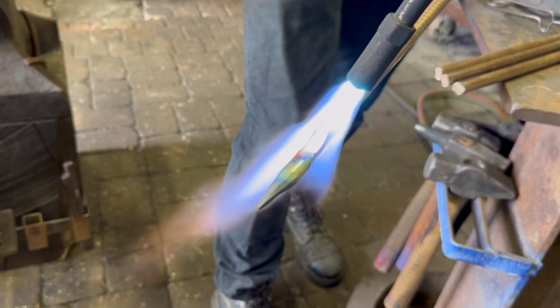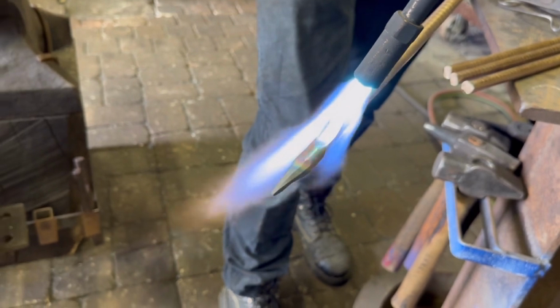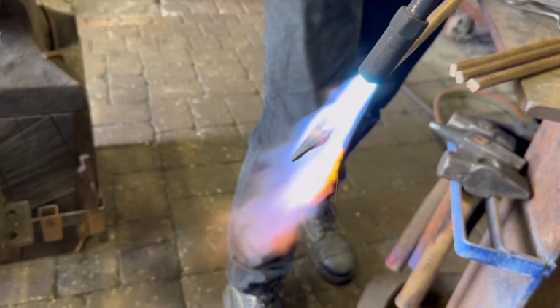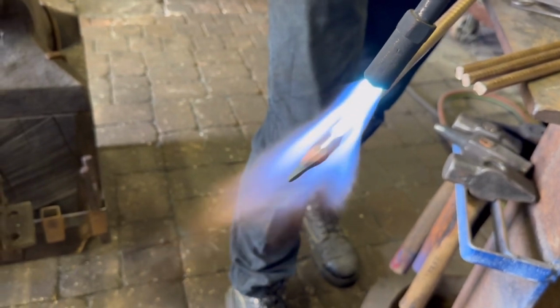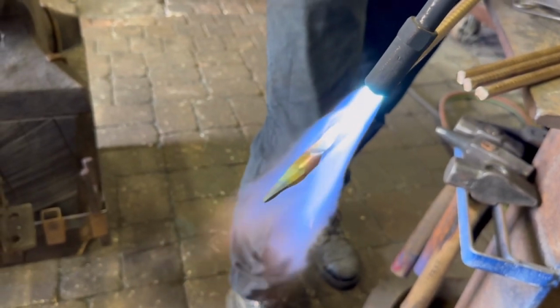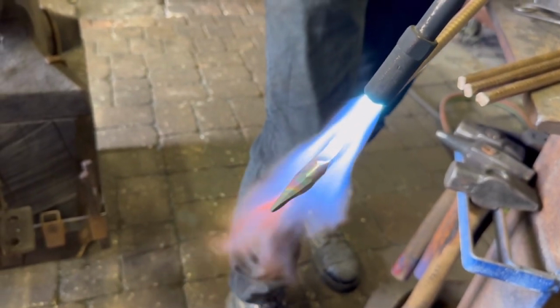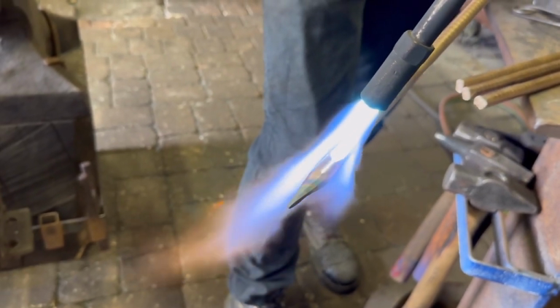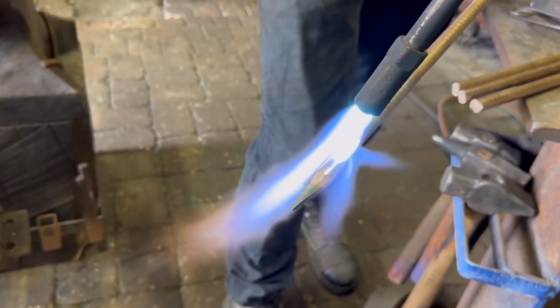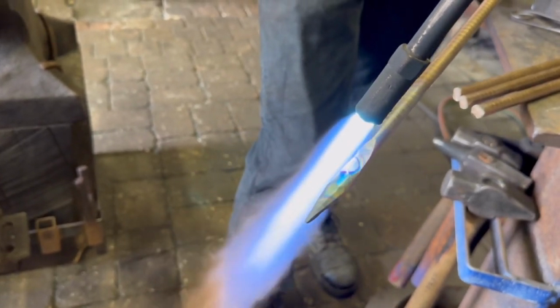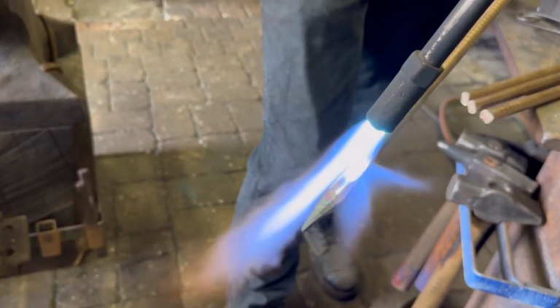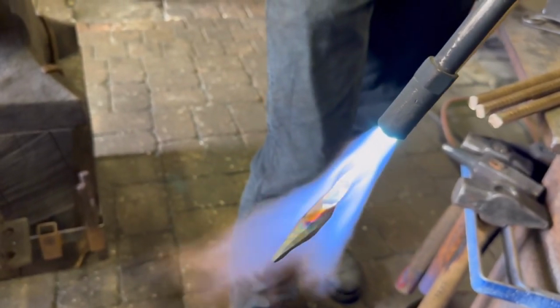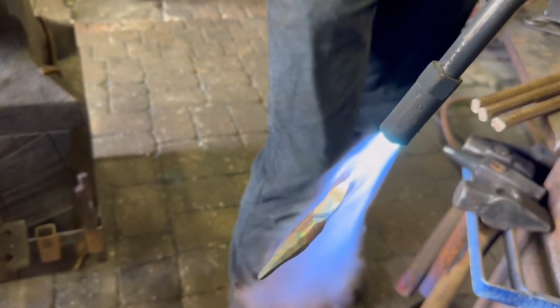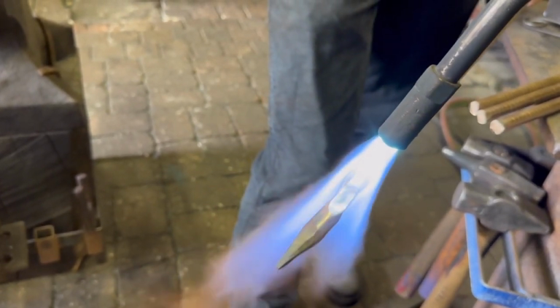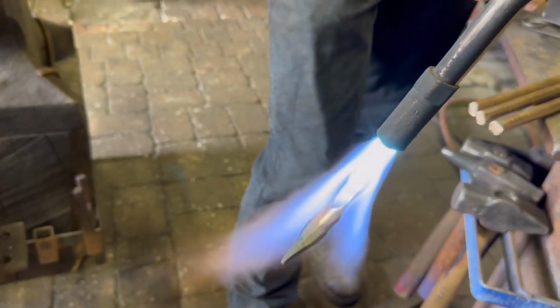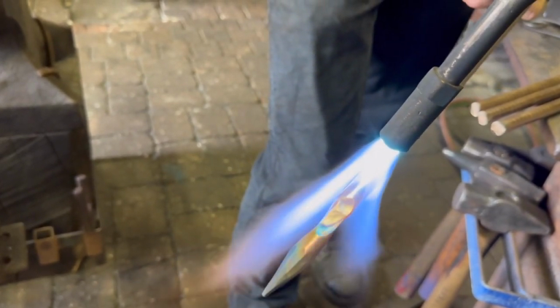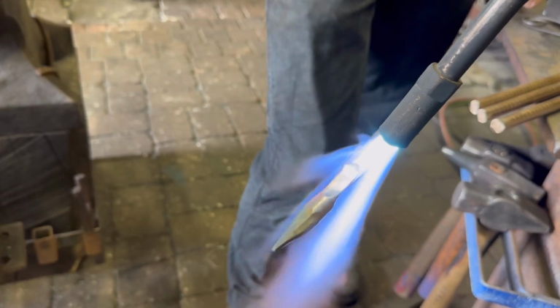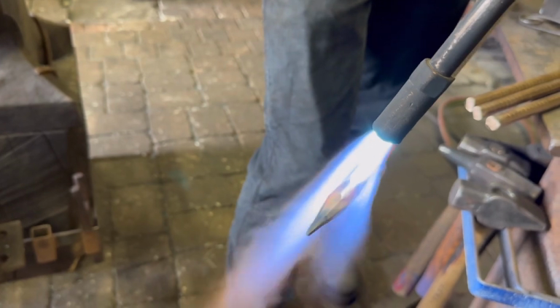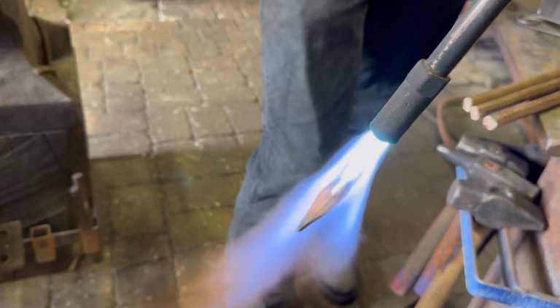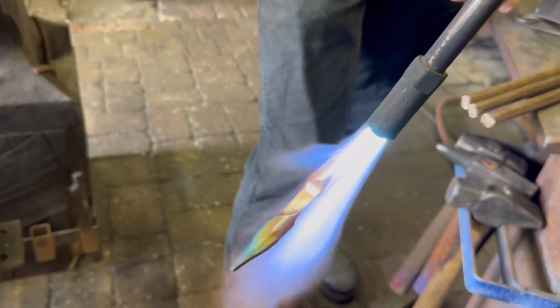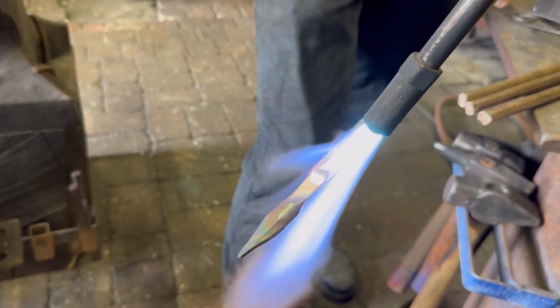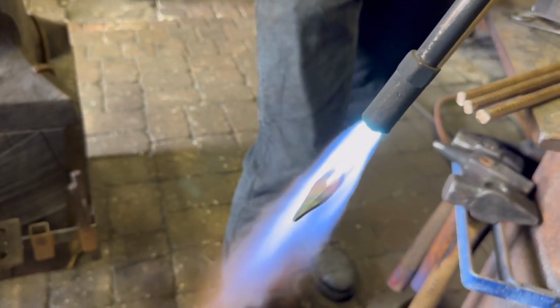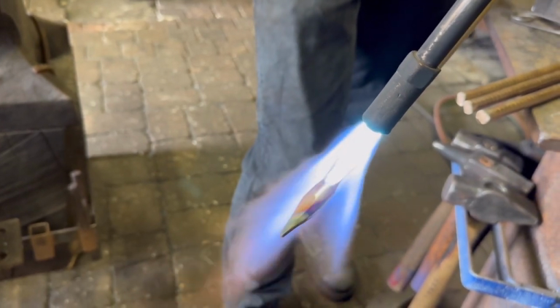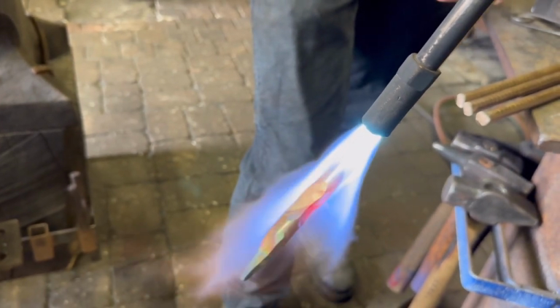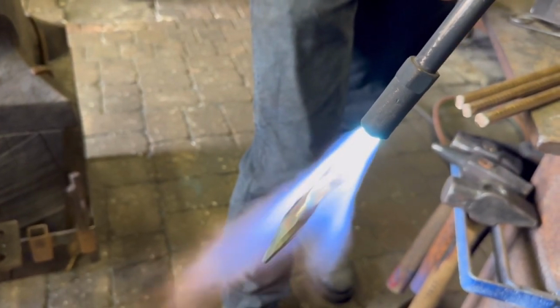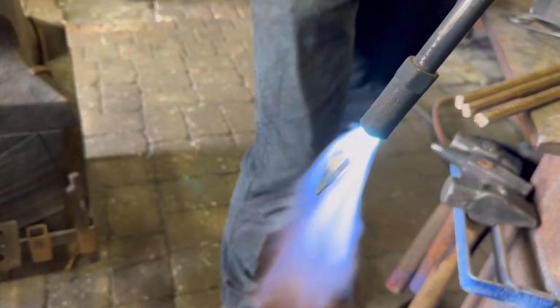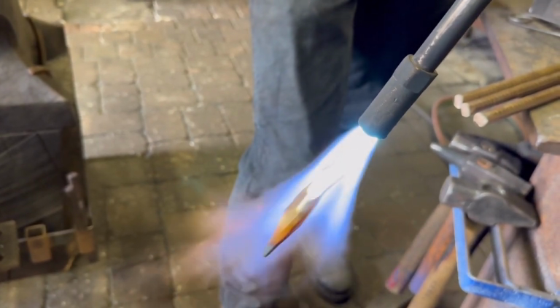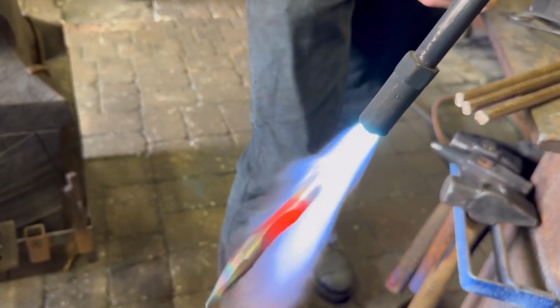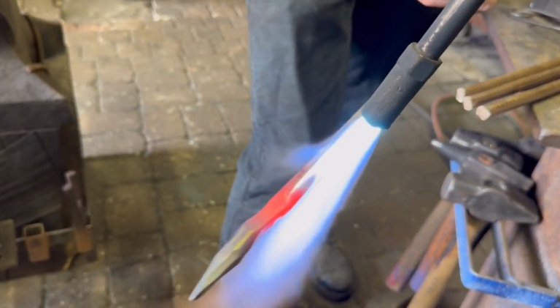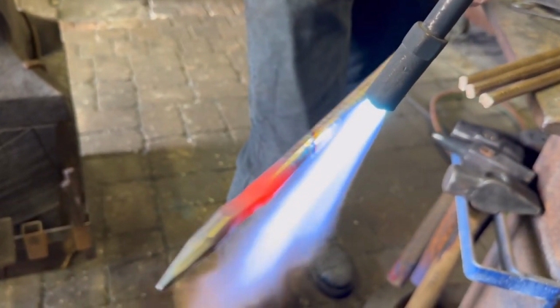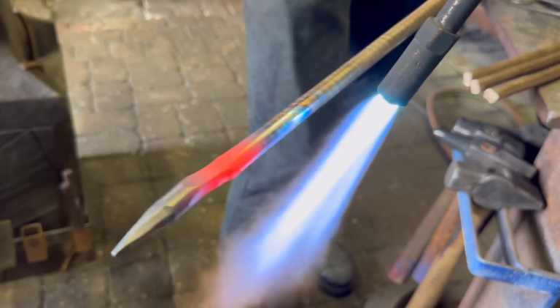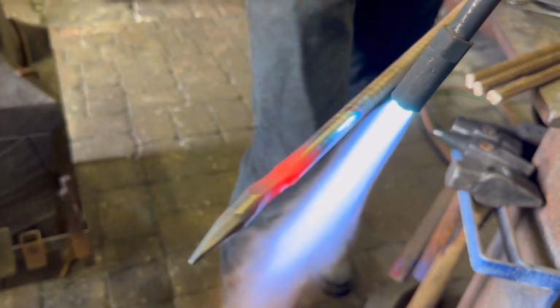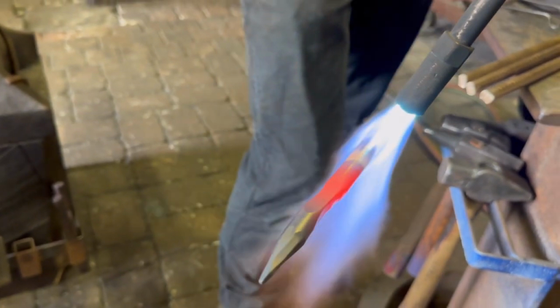I didn't mention it before — this is oxy-propane that we're using here. I'm going to use the enriched gas setting, and that's almost too much.